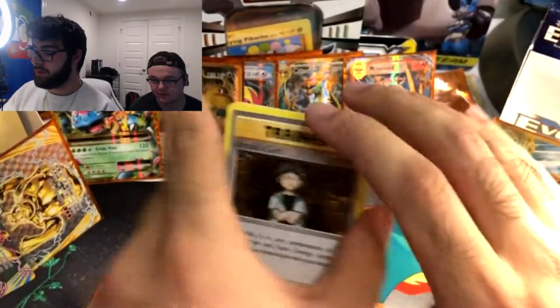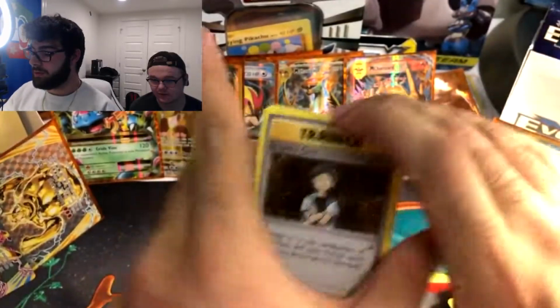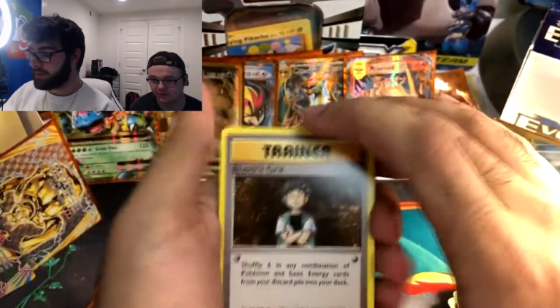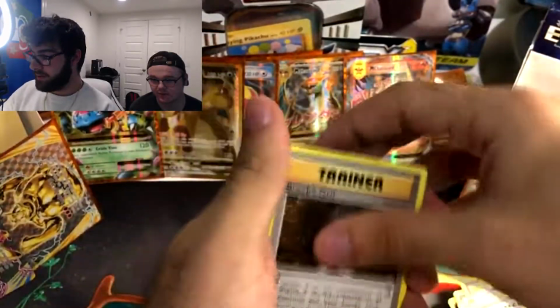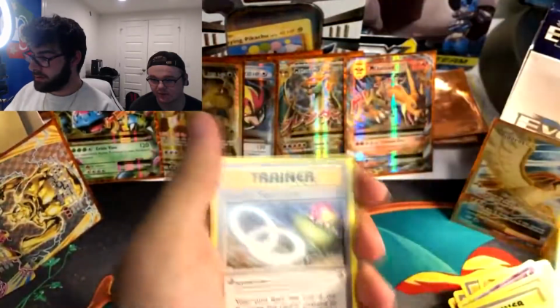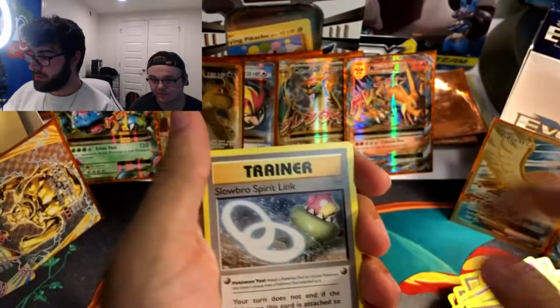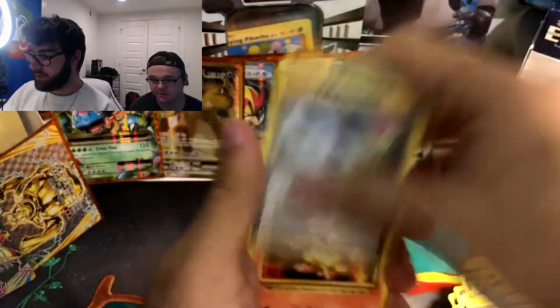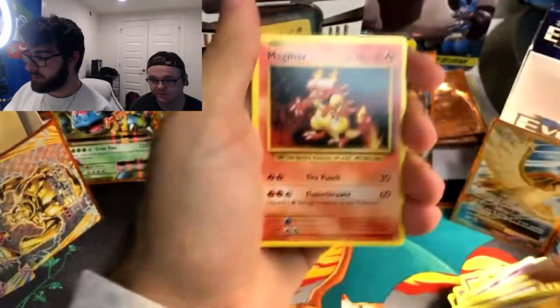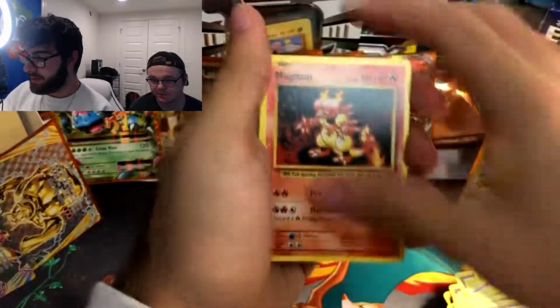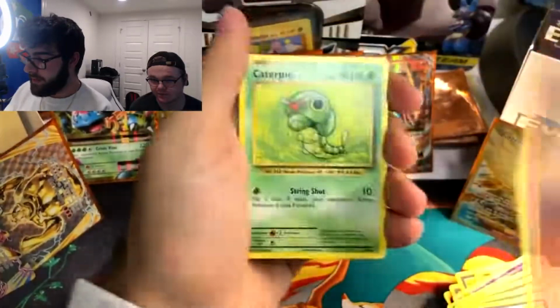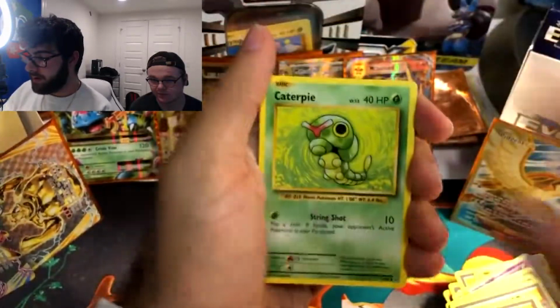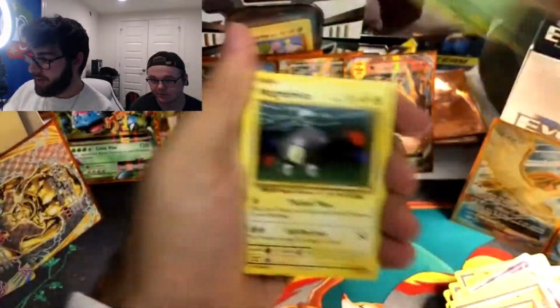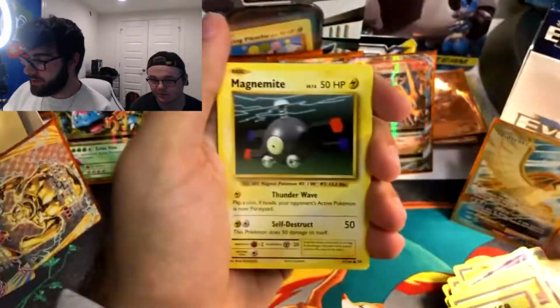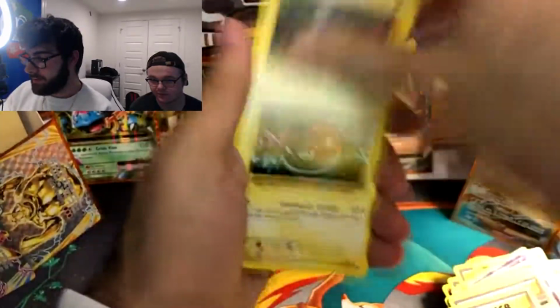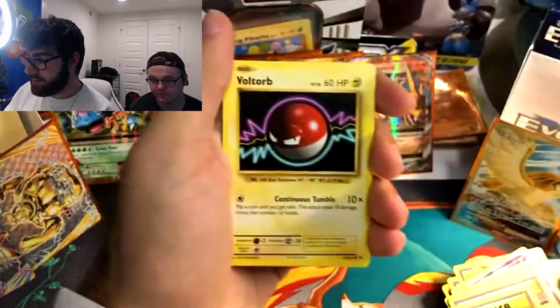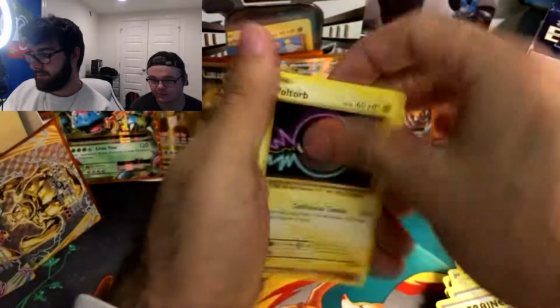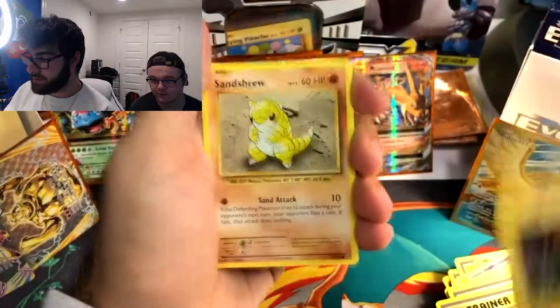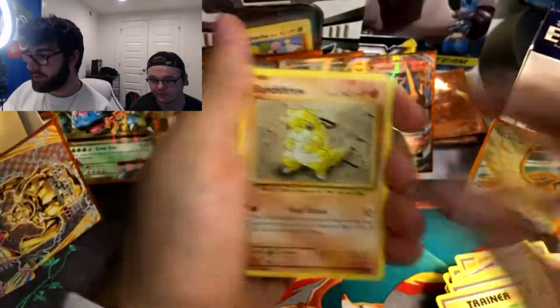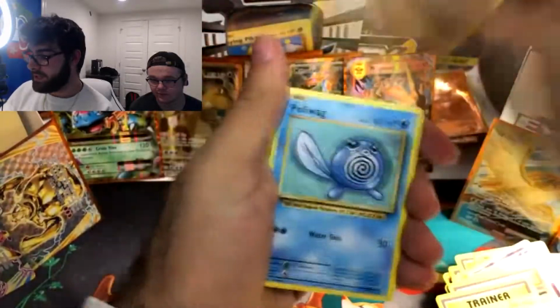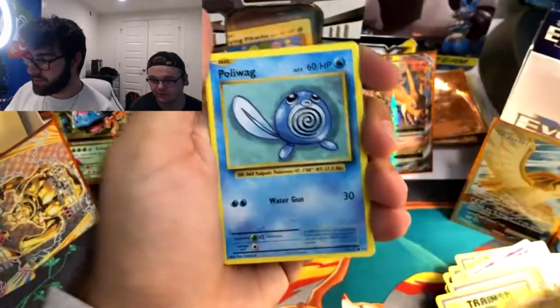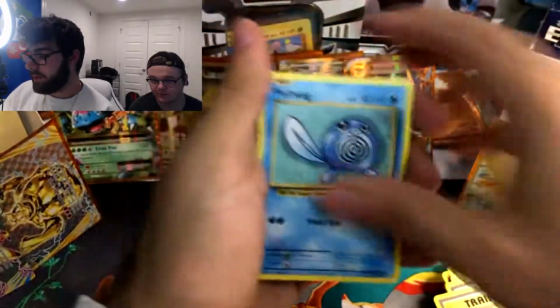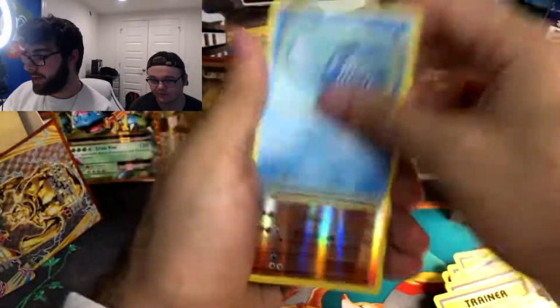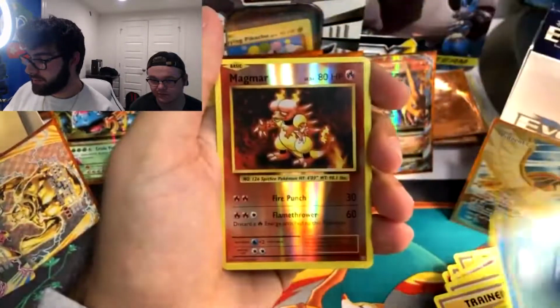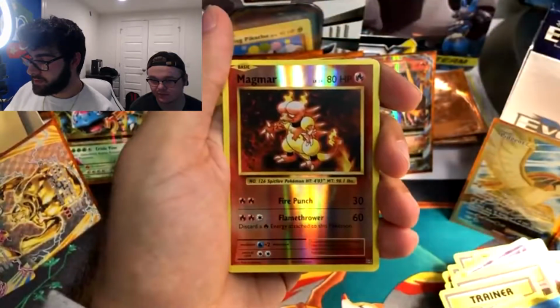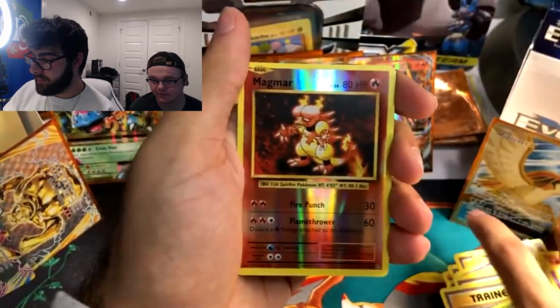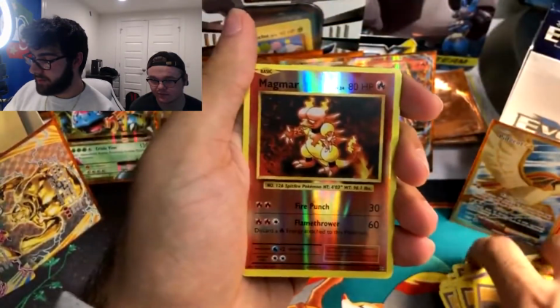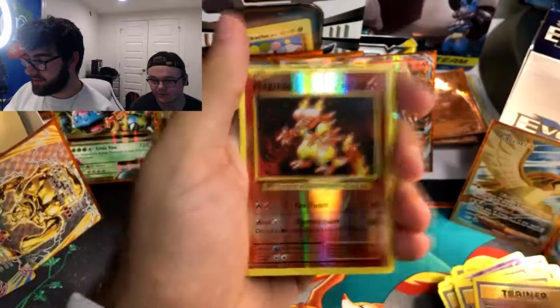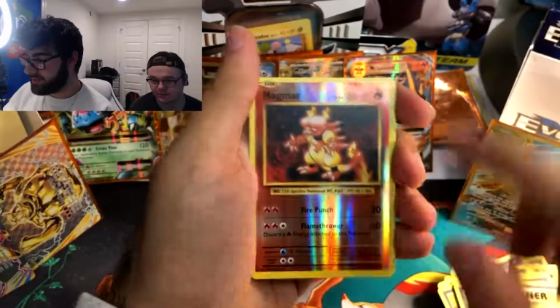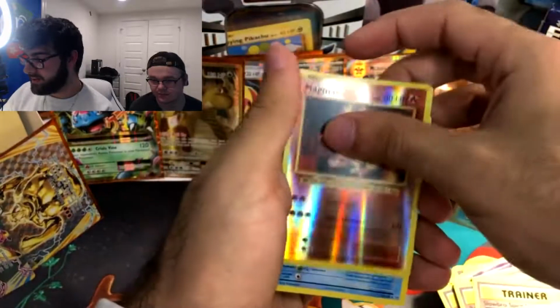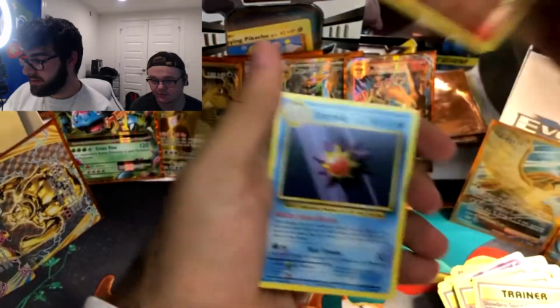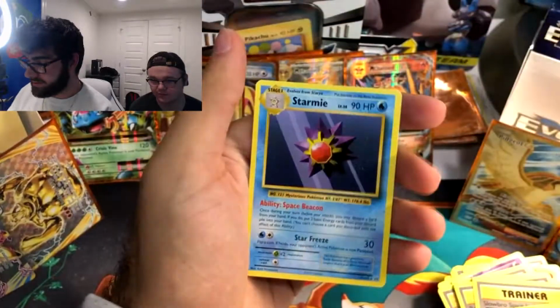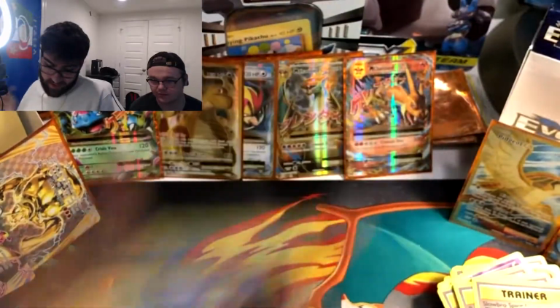Brock's Grit, Slowbro Spirit Link, Magmar, Caterpie, Magnemite, Voltorb, Sandshrew, Poliwag. Reverse Holo Magmar — I thought that could have been a Charizard. And a Starmie.